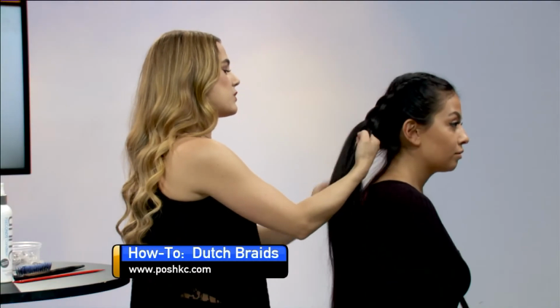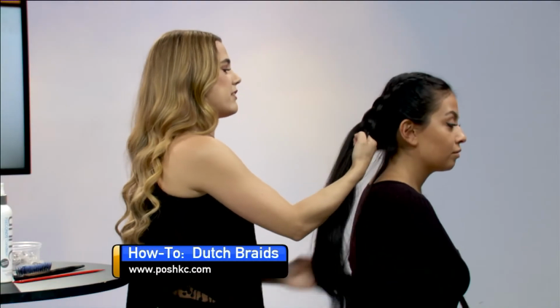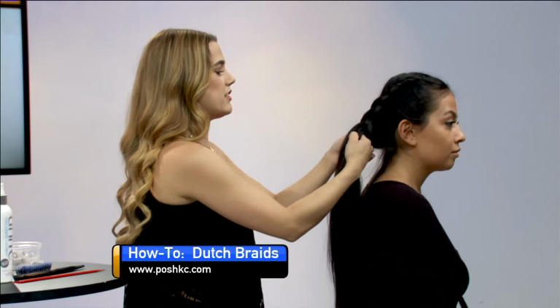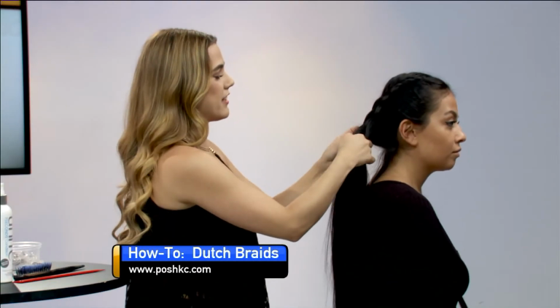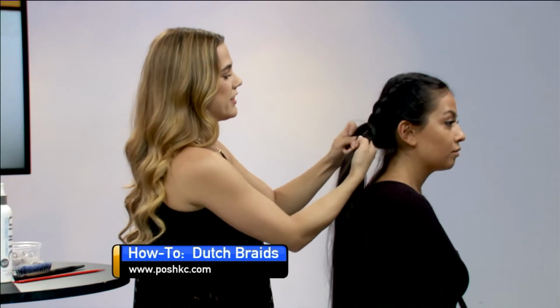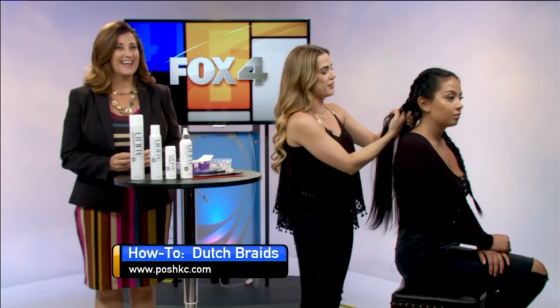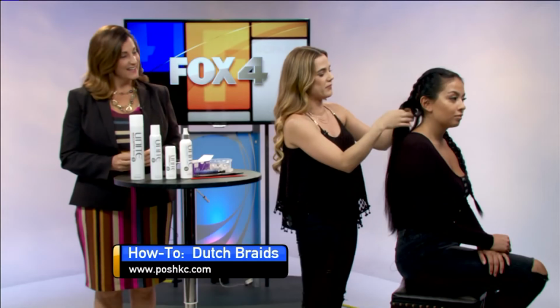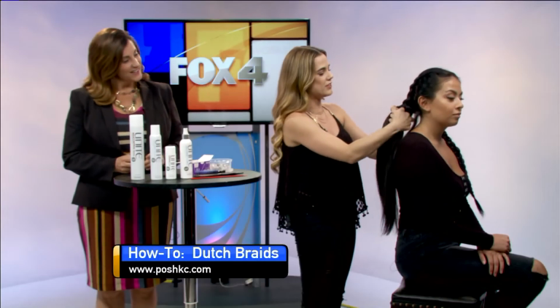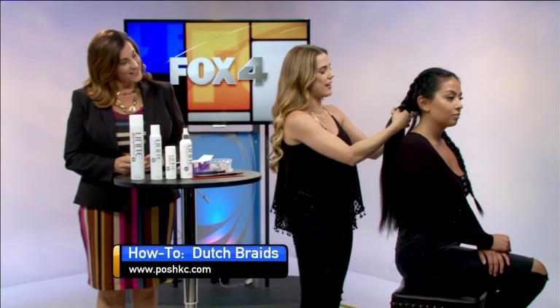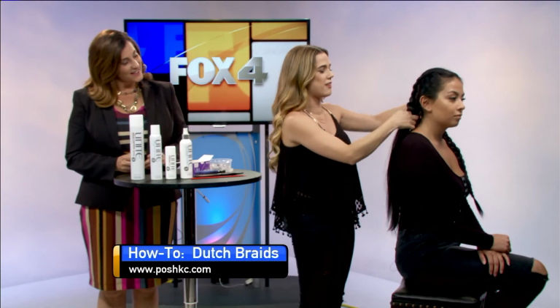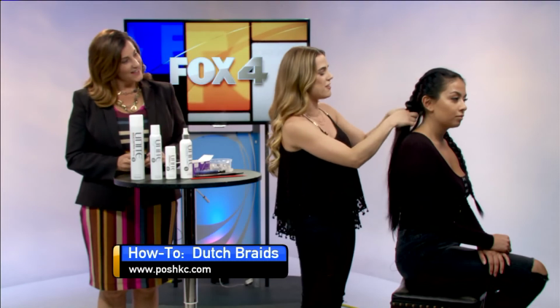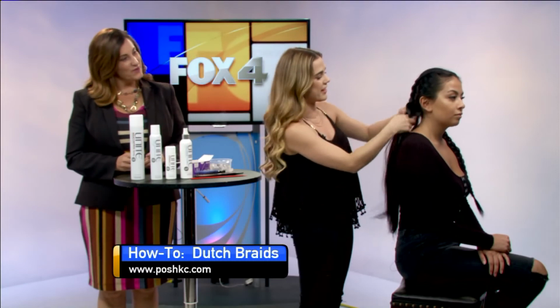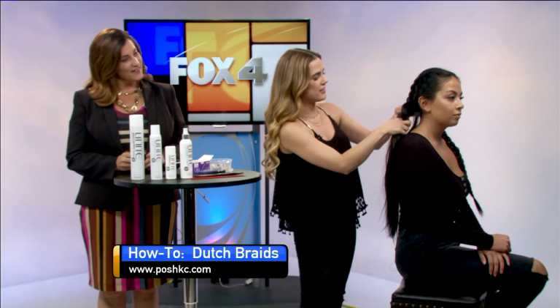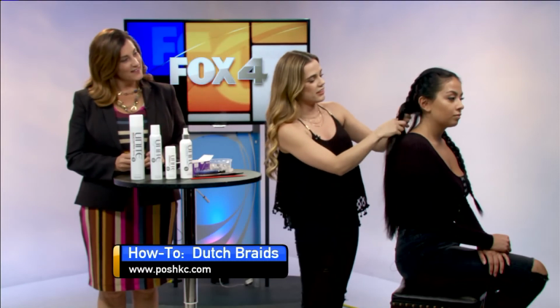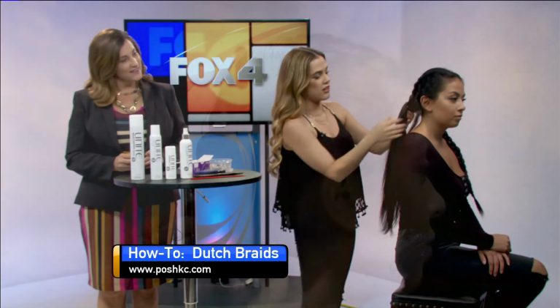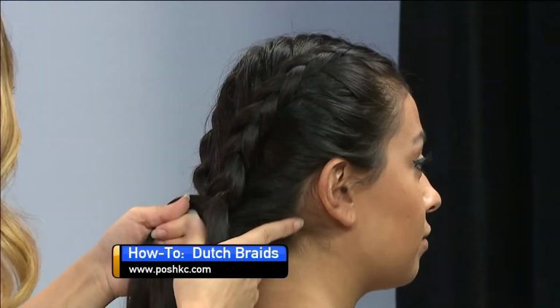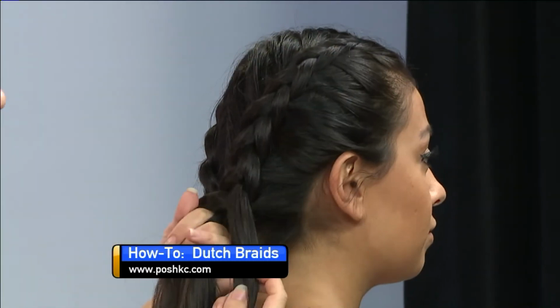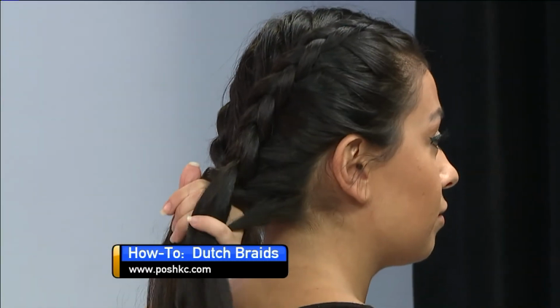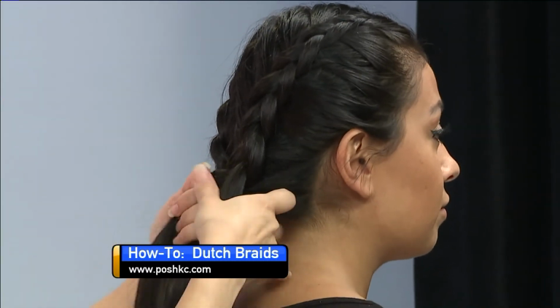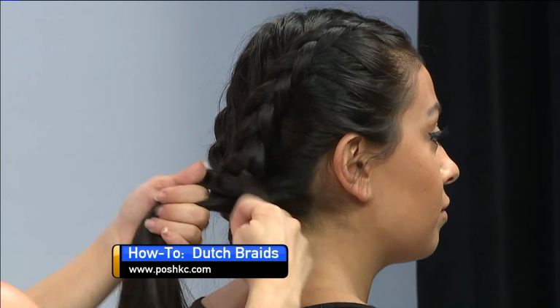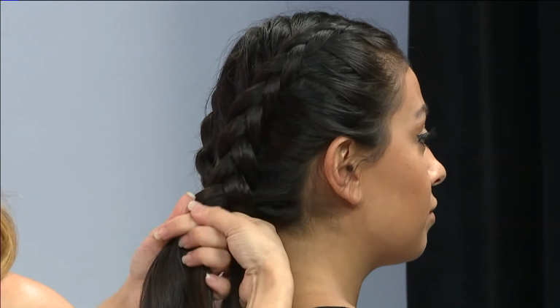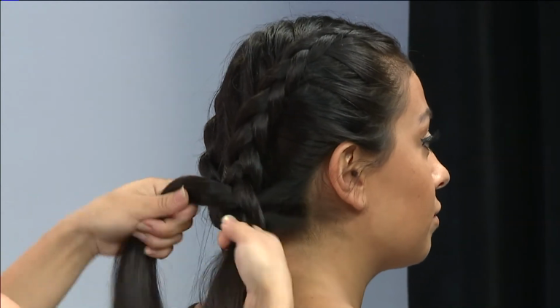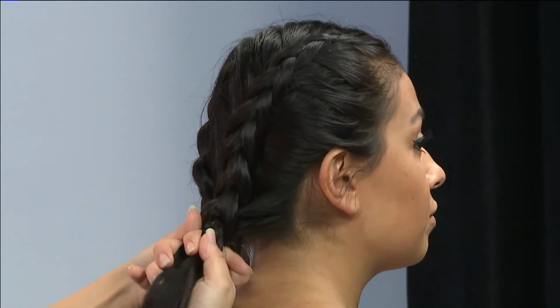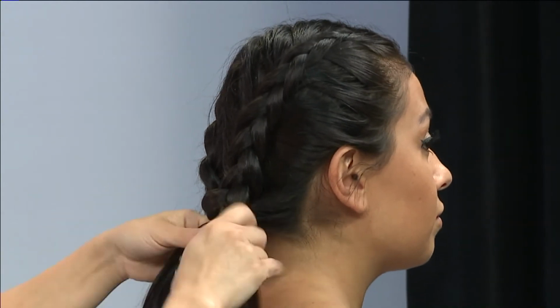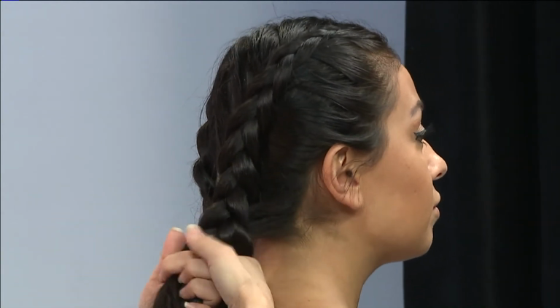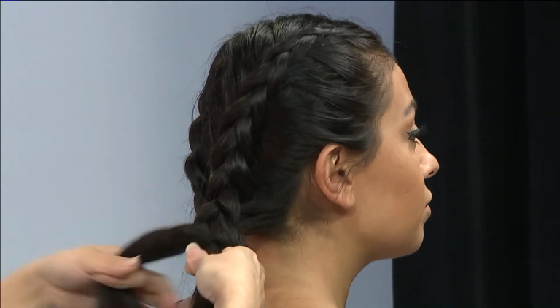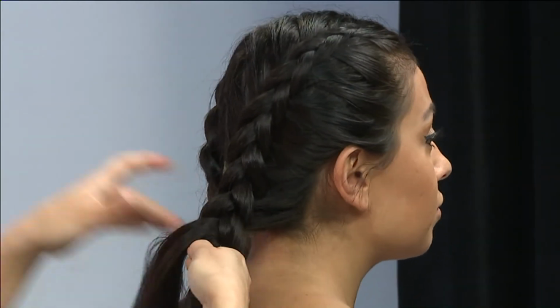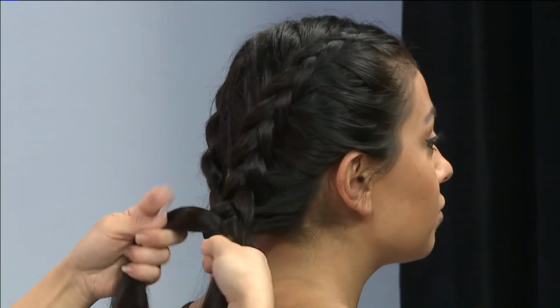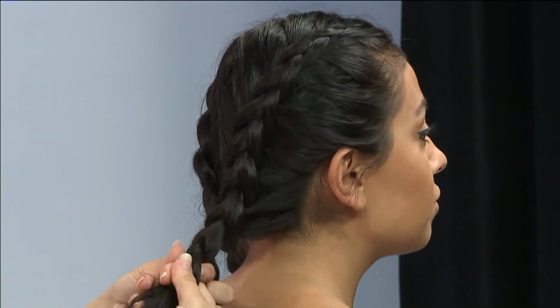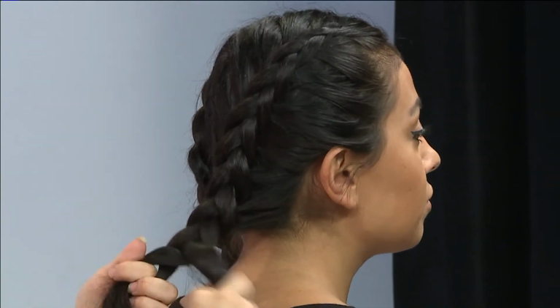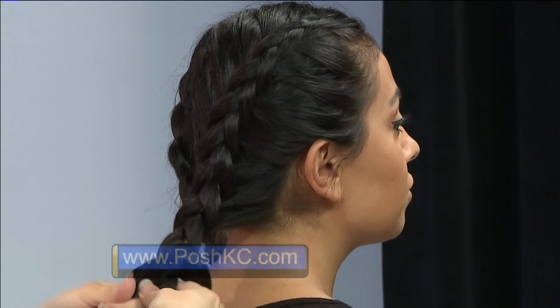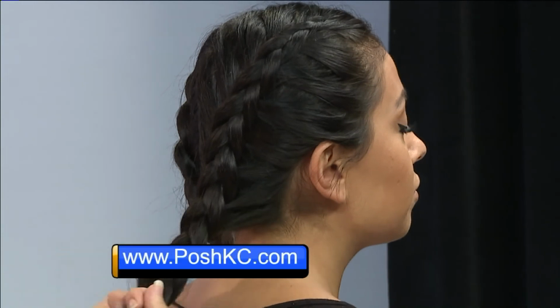In school, they didn't really teach us how to do it on other people, so I taught on myself. And in the salon, I do this quite a bit. Sometimes it's considered a dry style, so it's just an easy way to style your hair for the day.